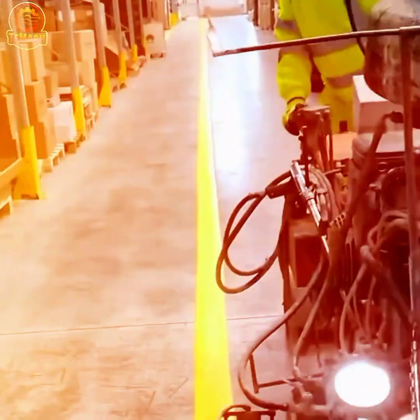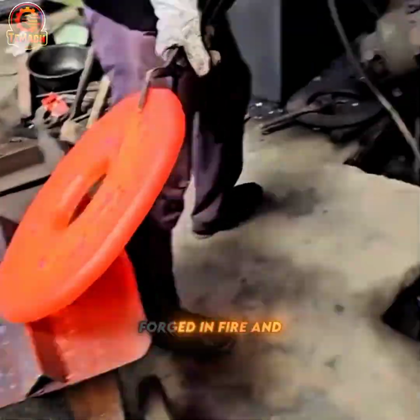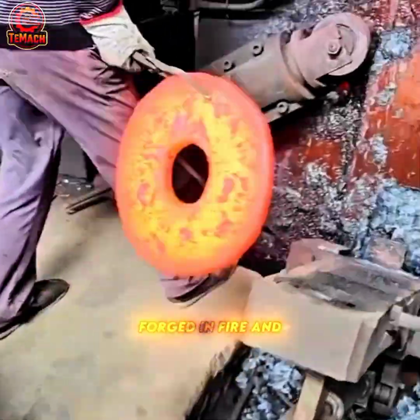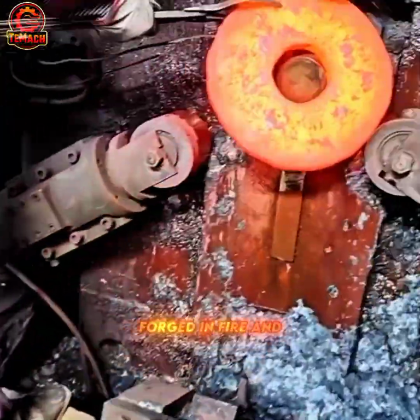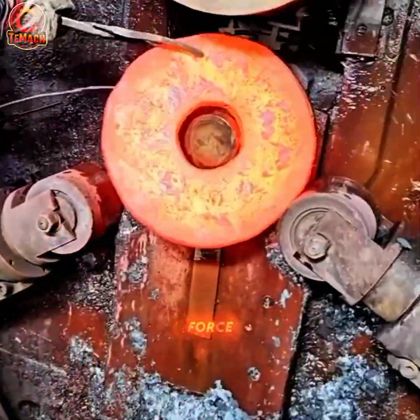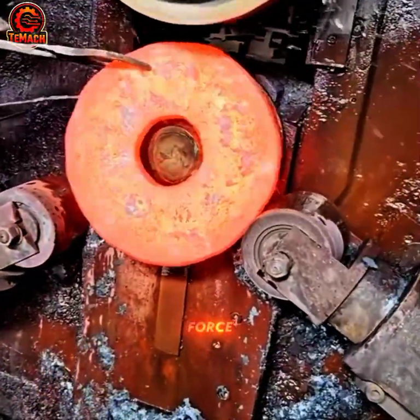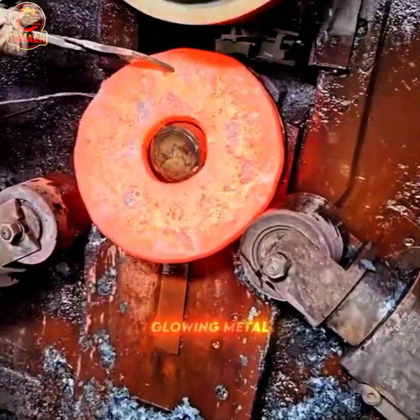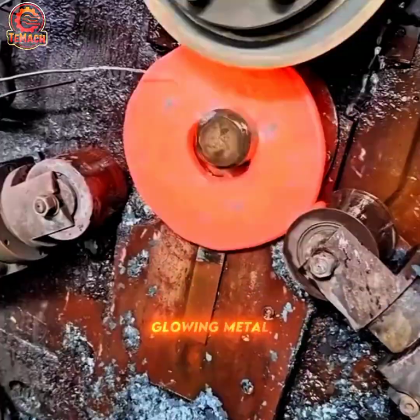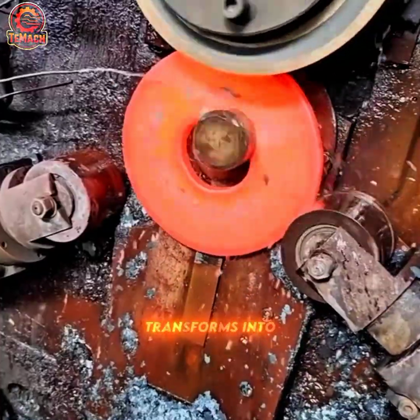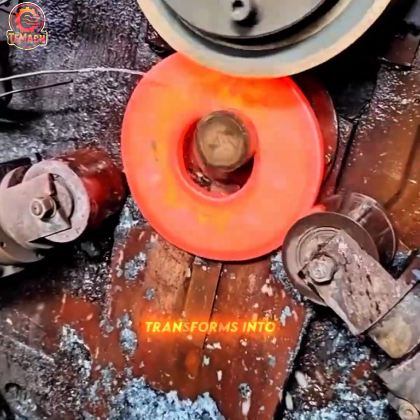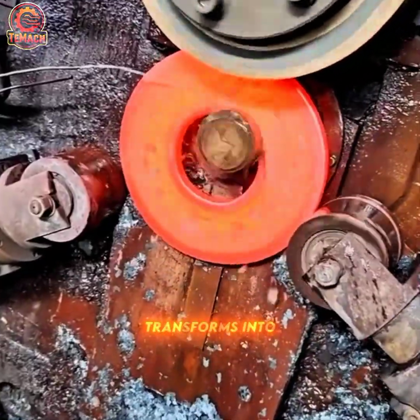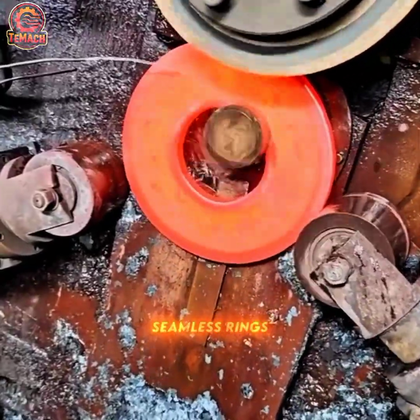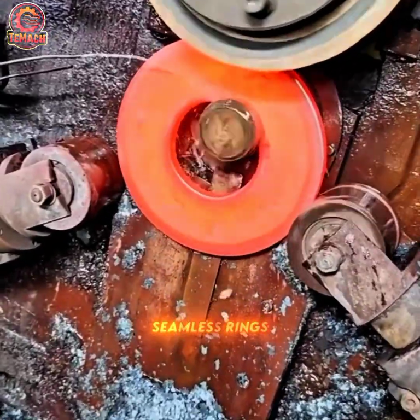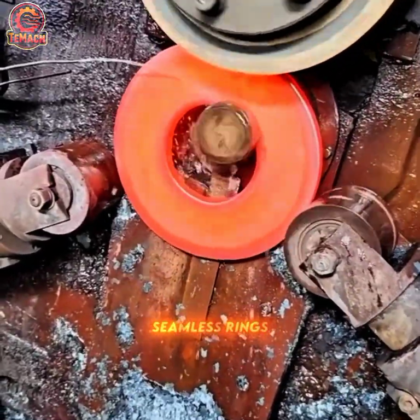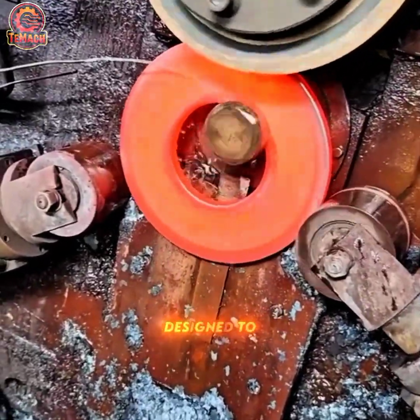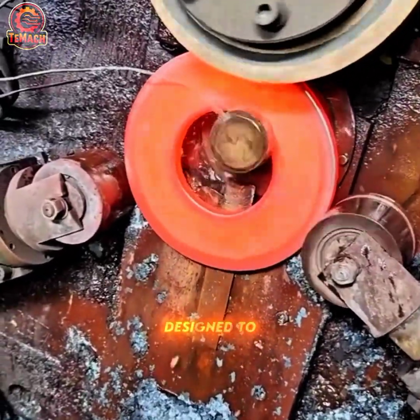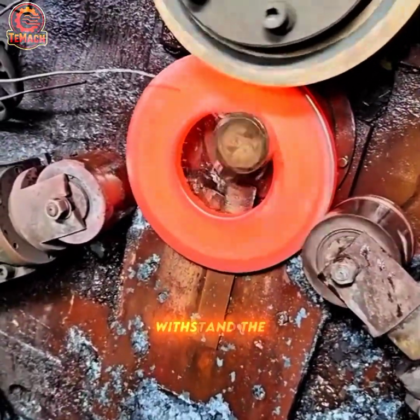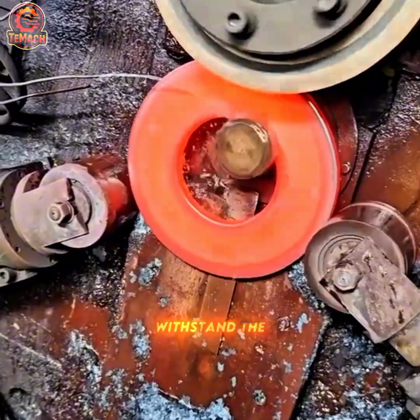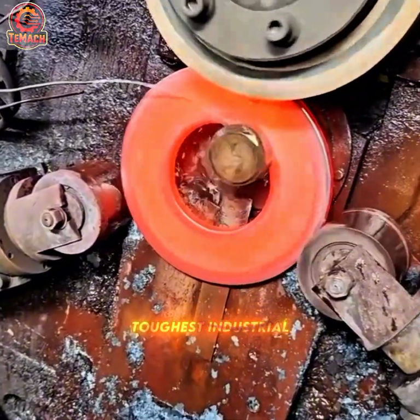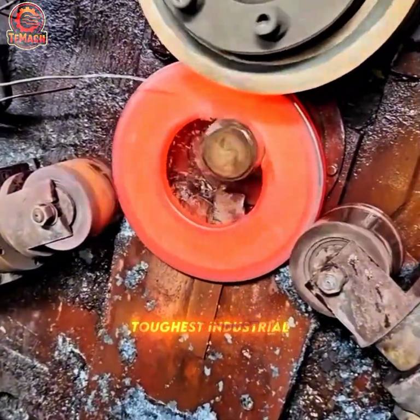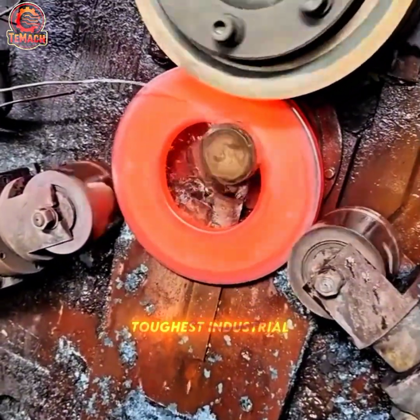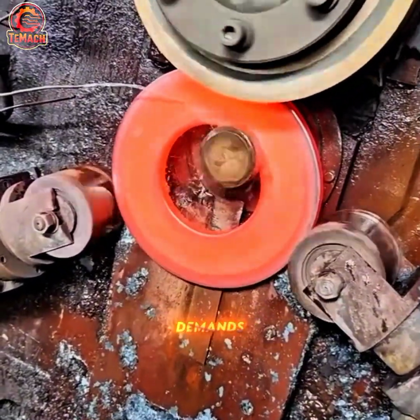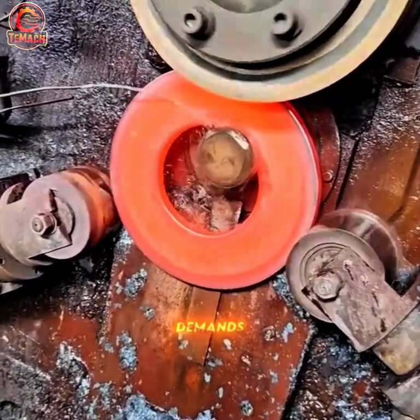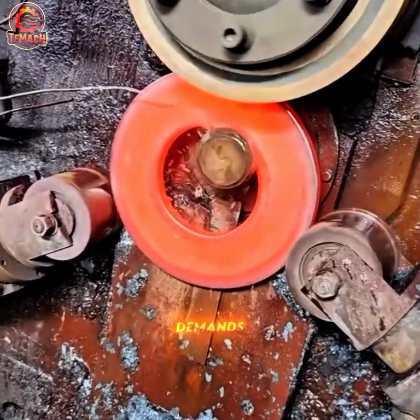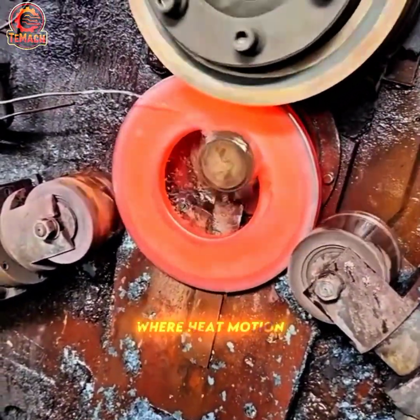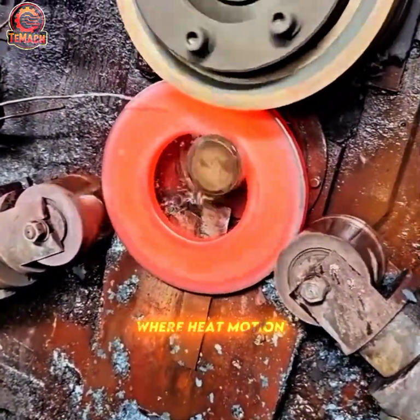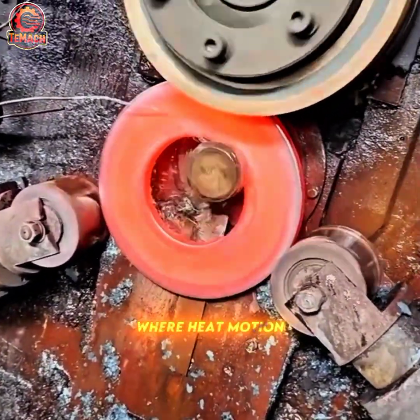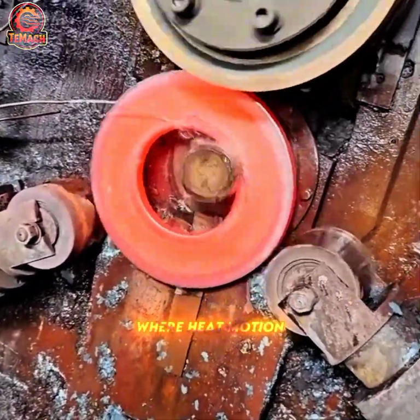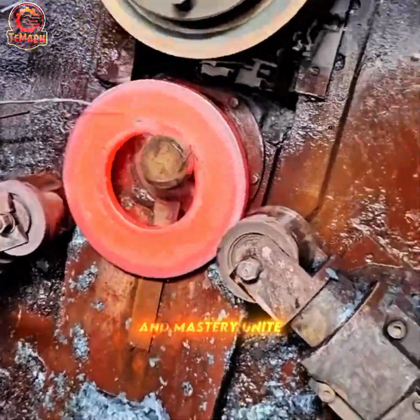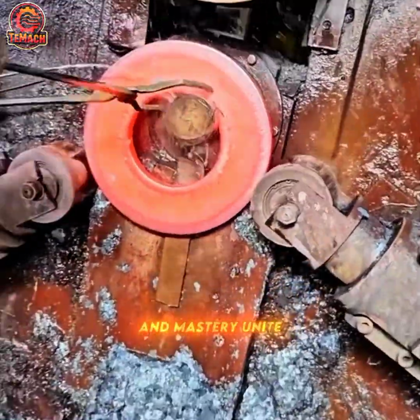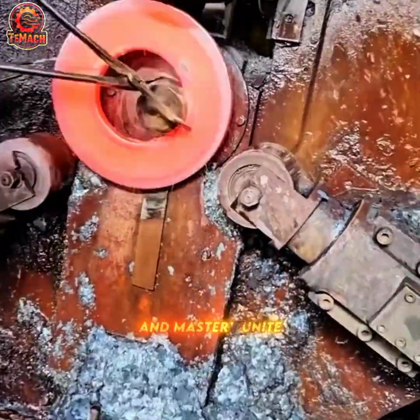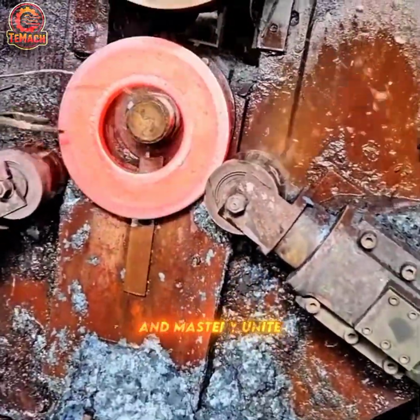Forged in fire and force, glowing metal transforms into seamless rings designed to withstand the toughest industrial demands, where heat, motion, and mastery unite.